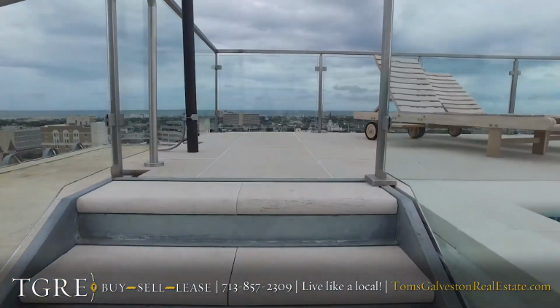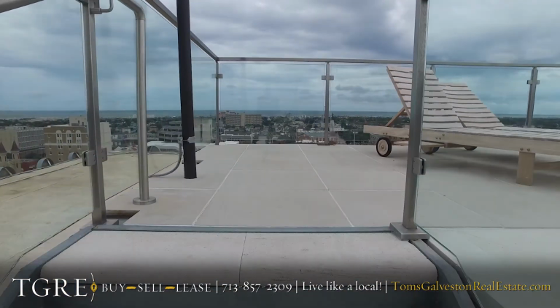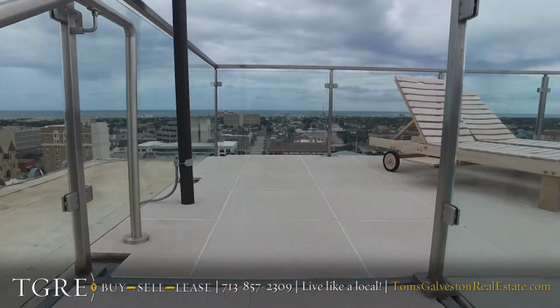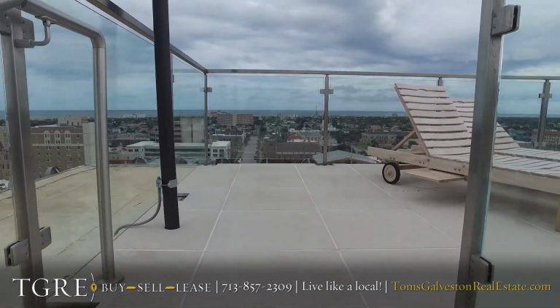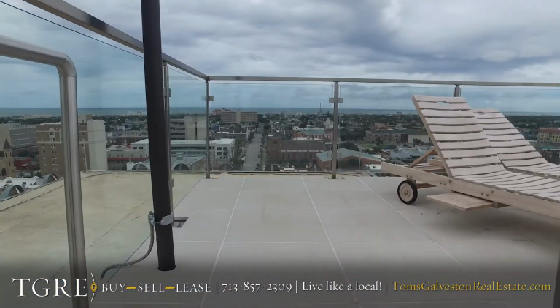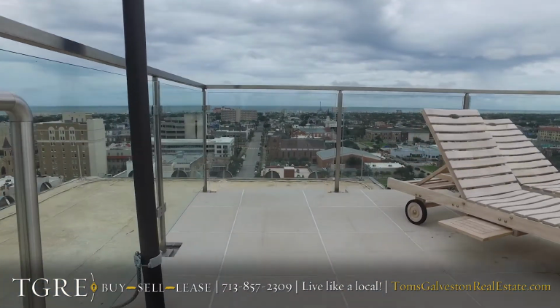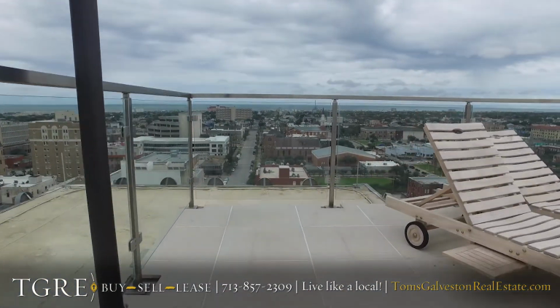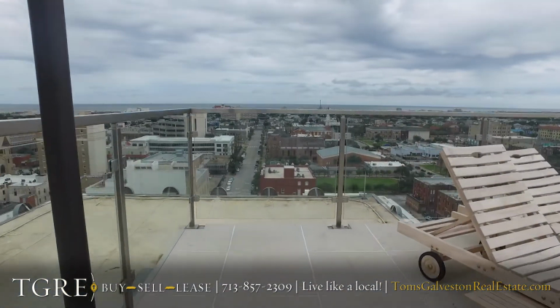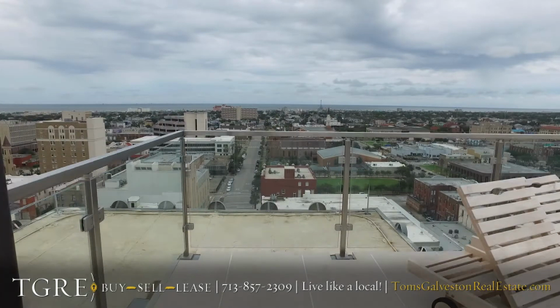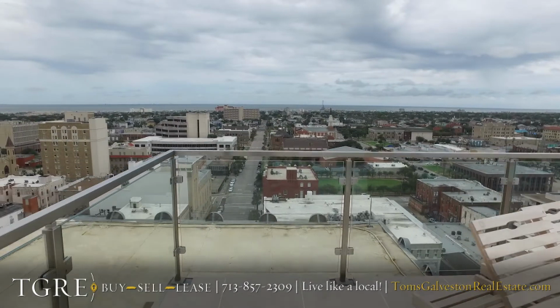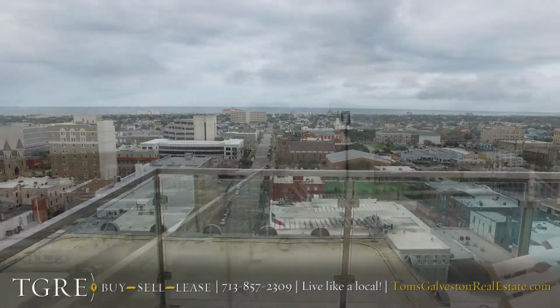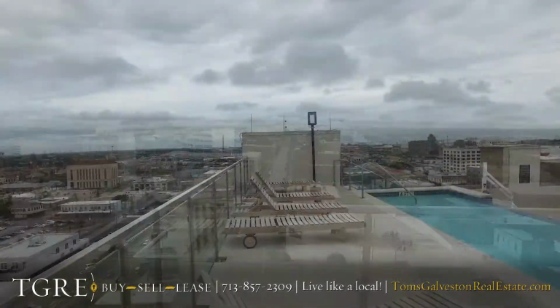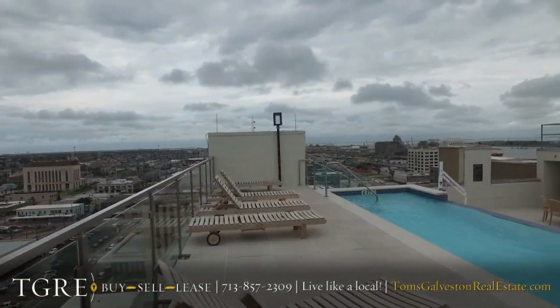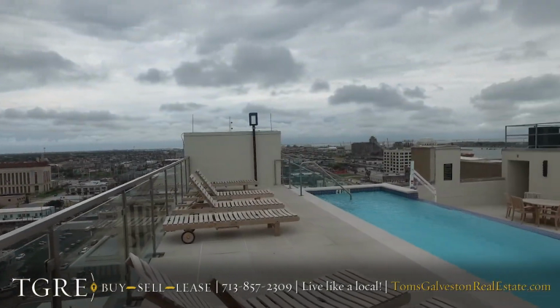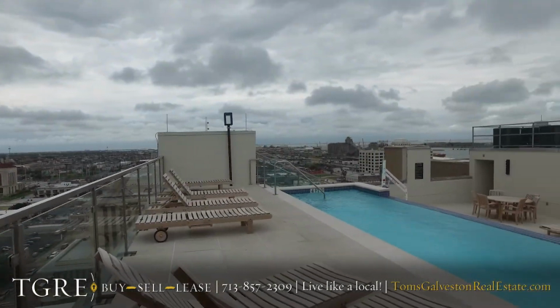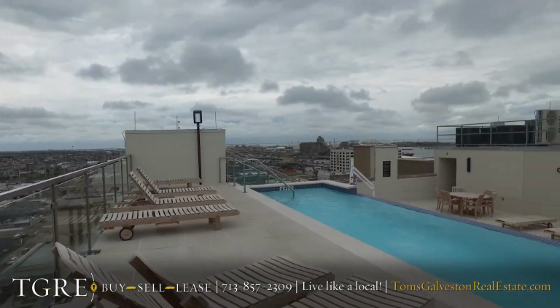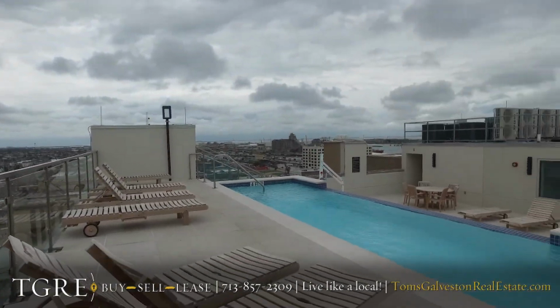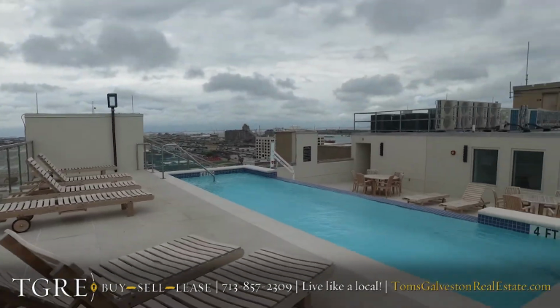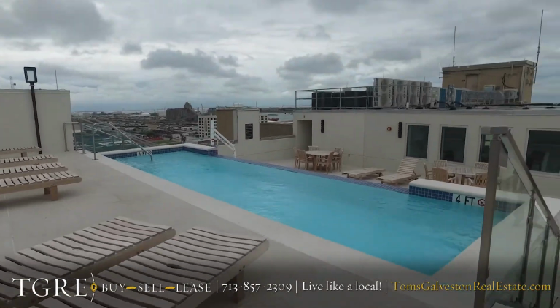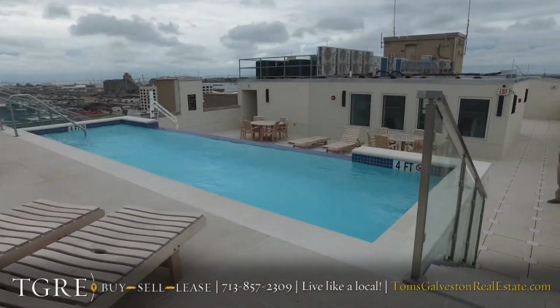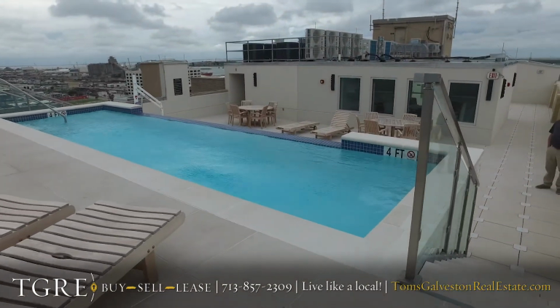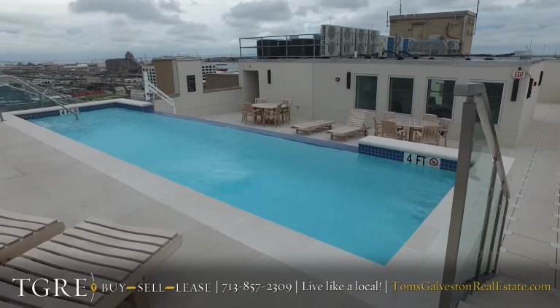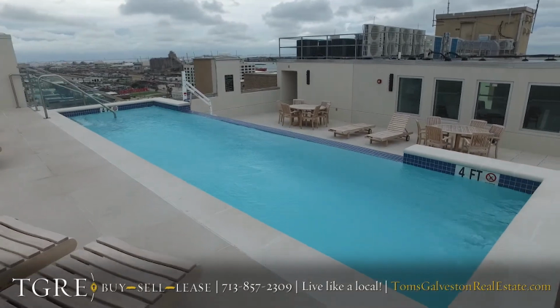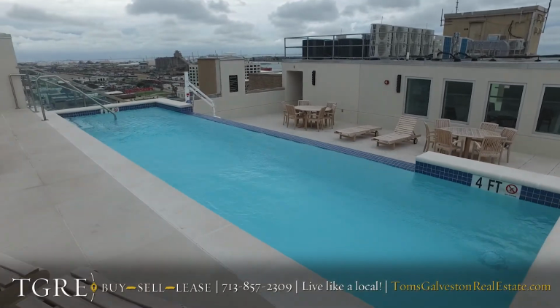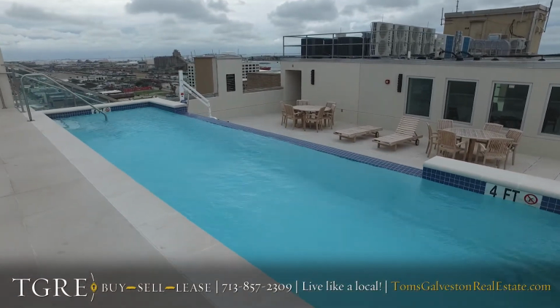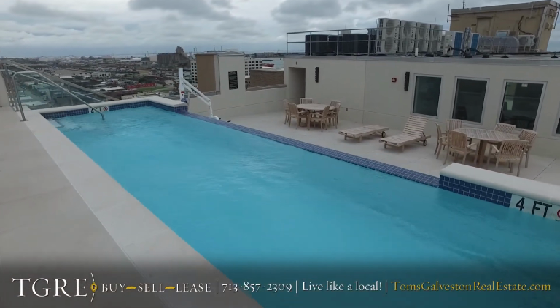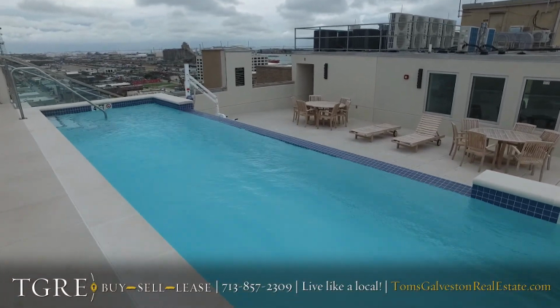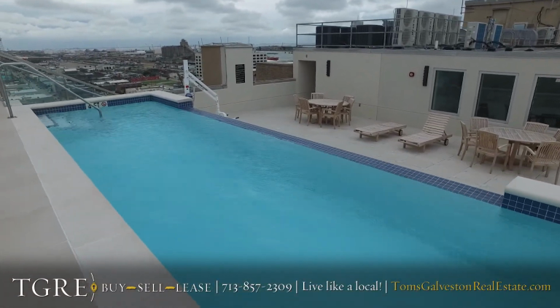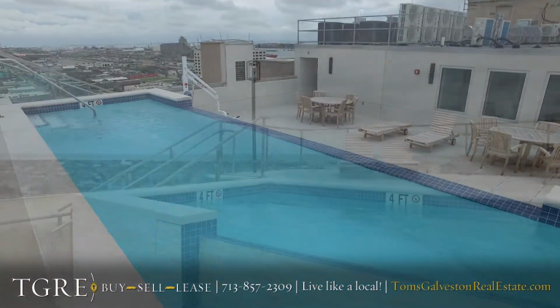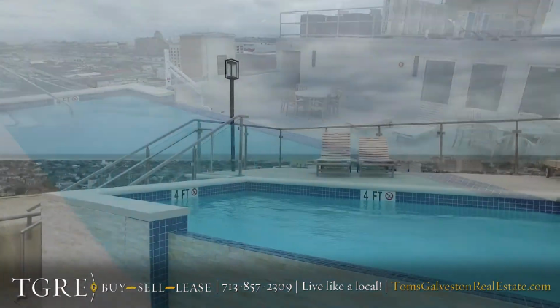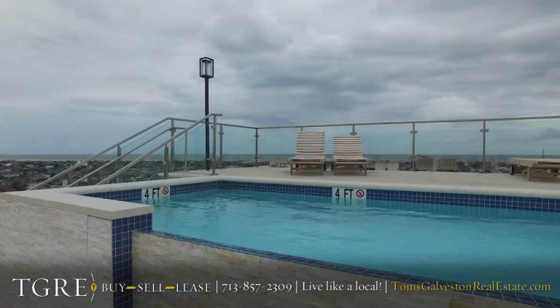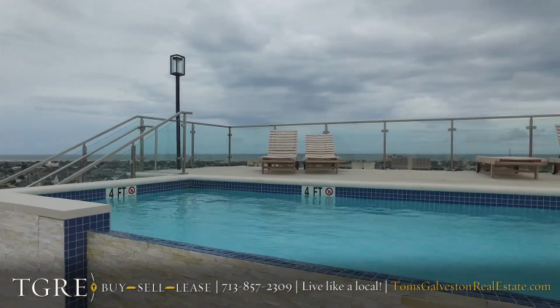Other amenities include storage rooms that are available to lease, as well as a pool on the roof, a gym on the roof, and bicycles to check out and use on the first floor.